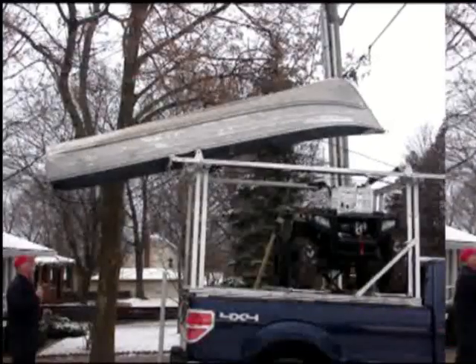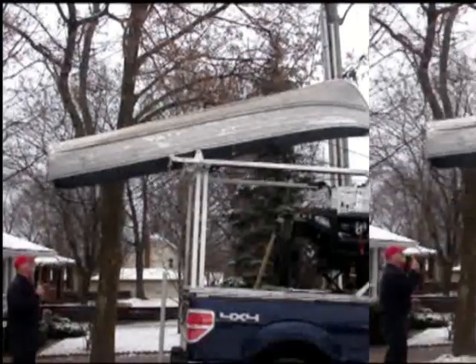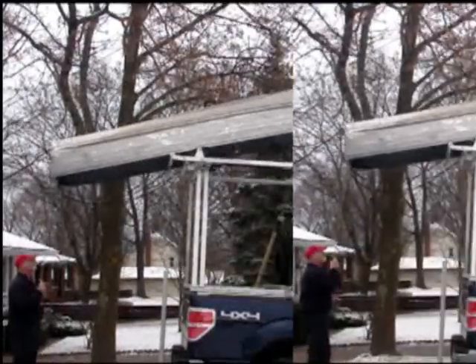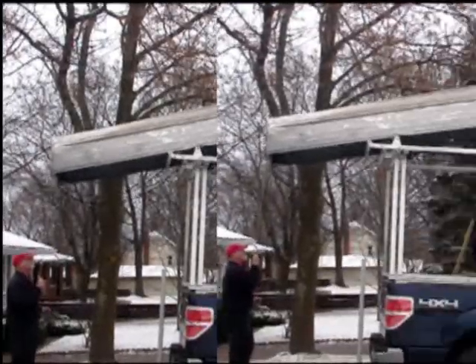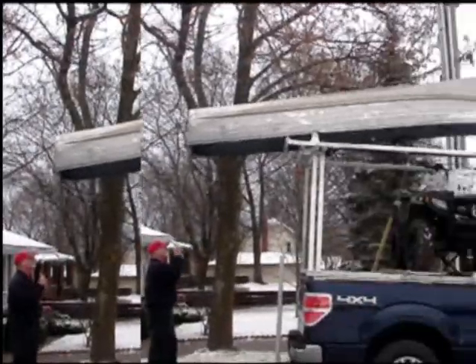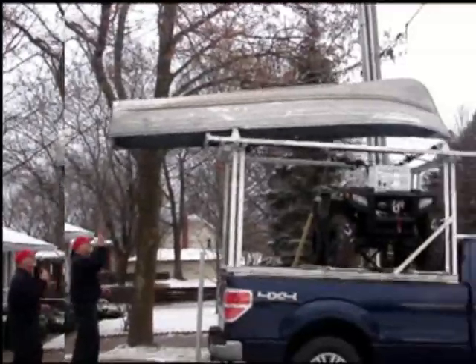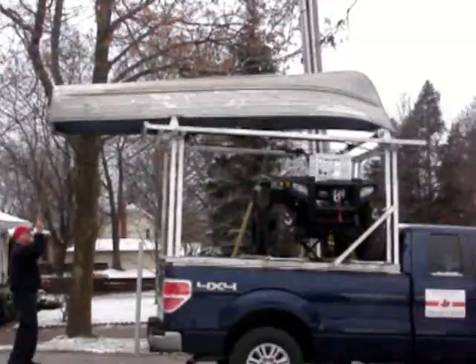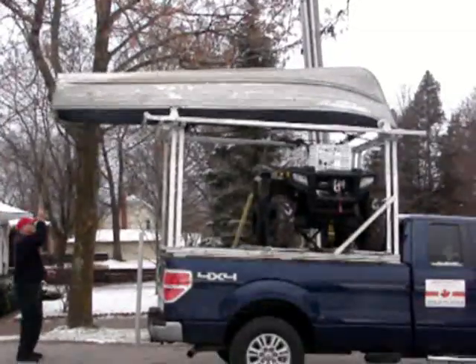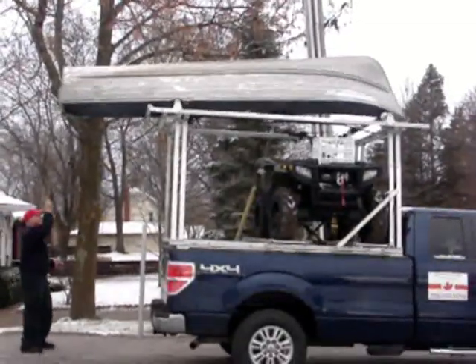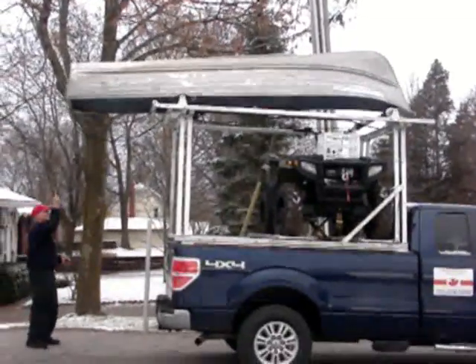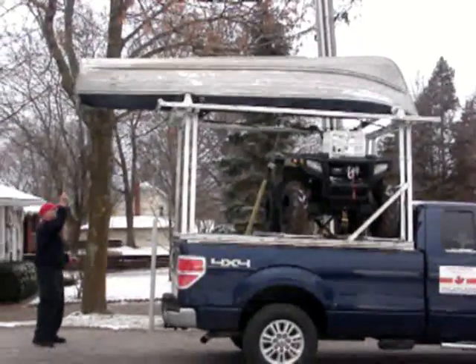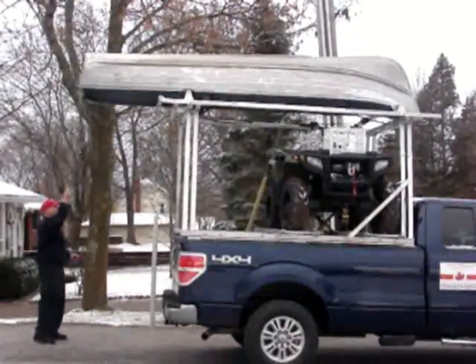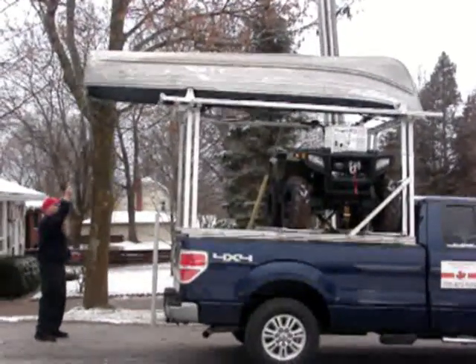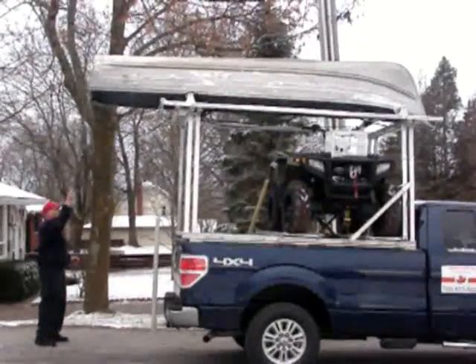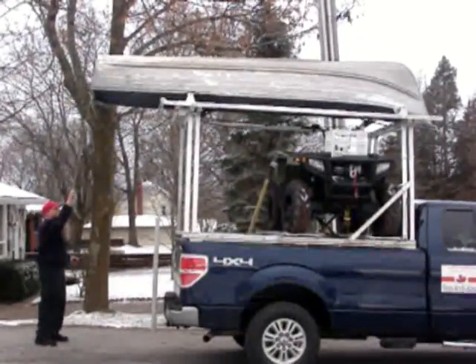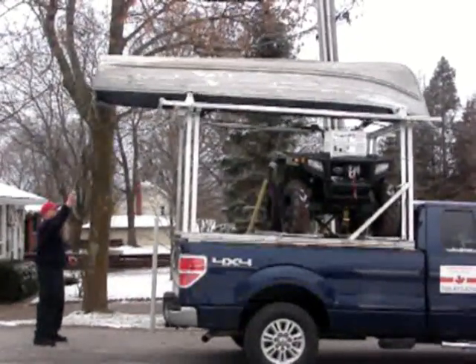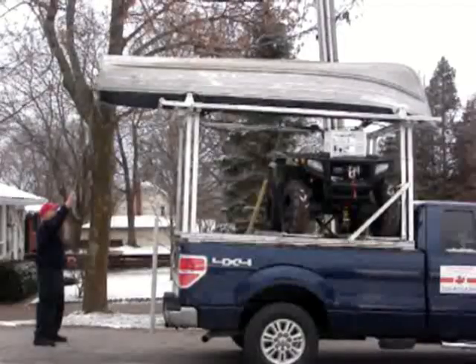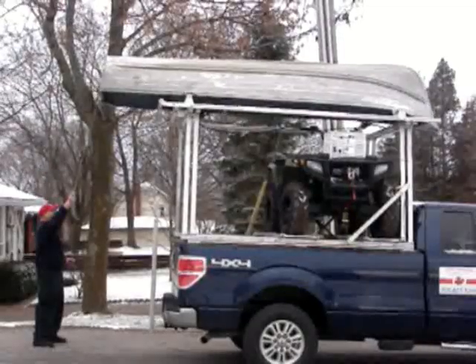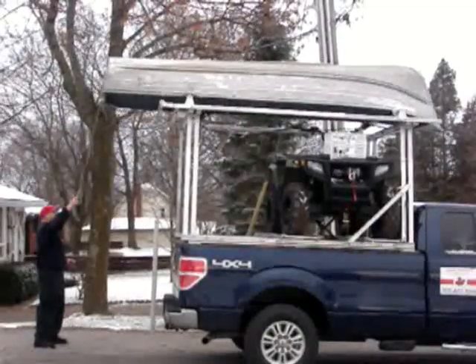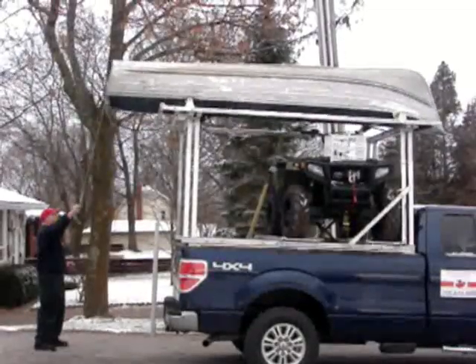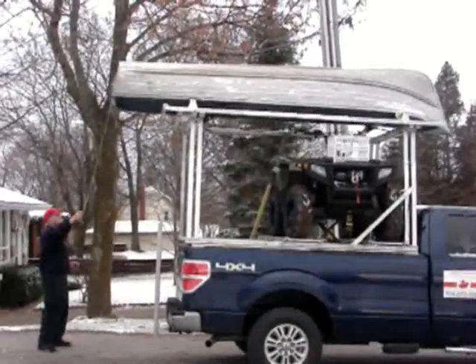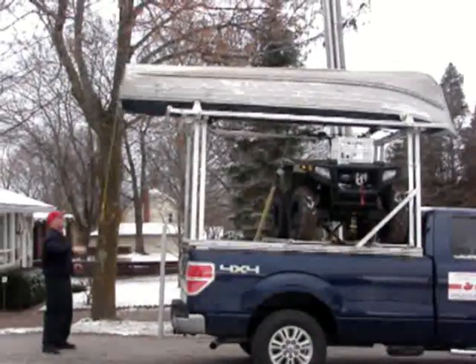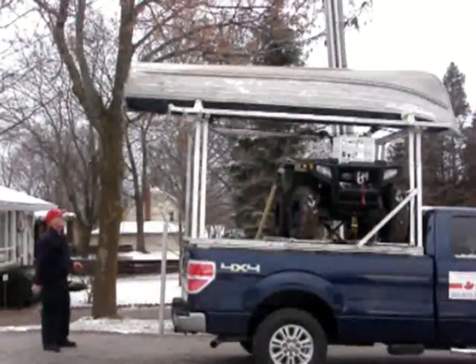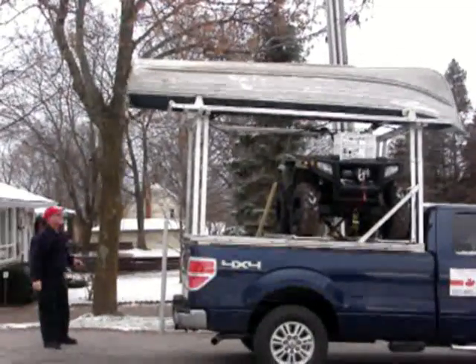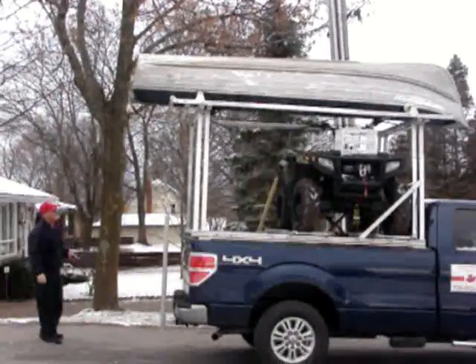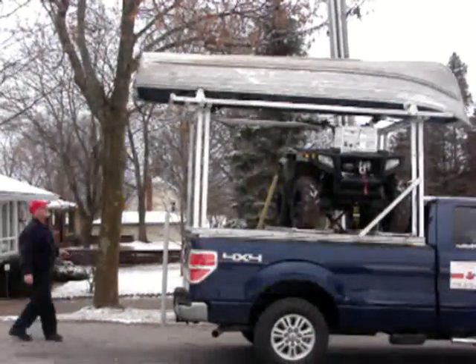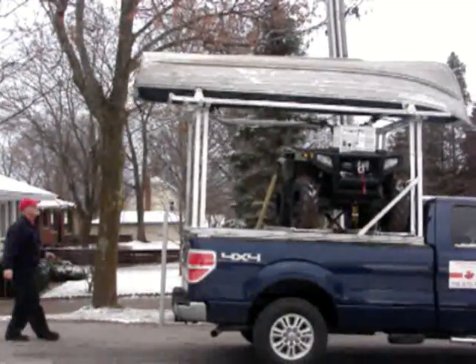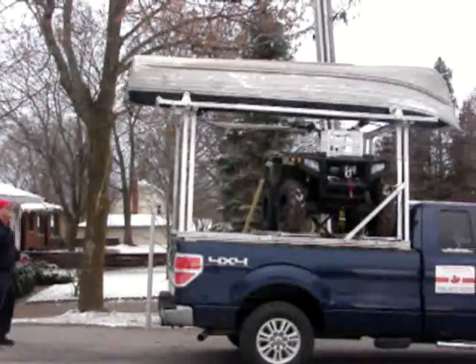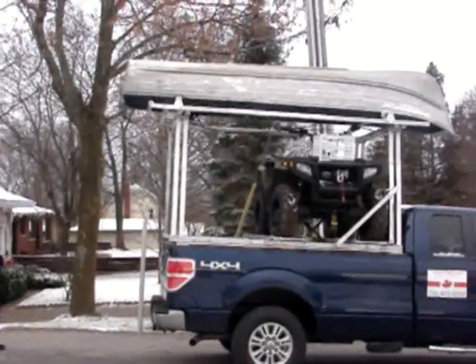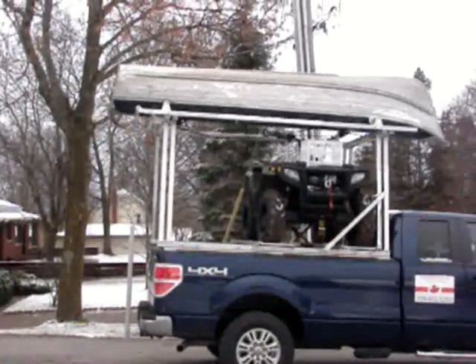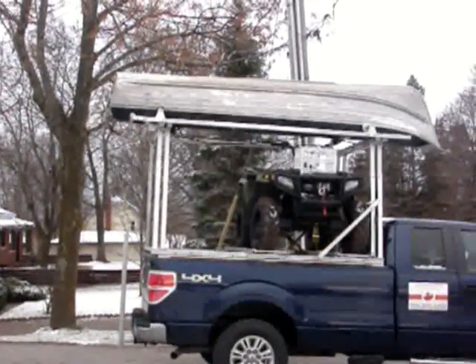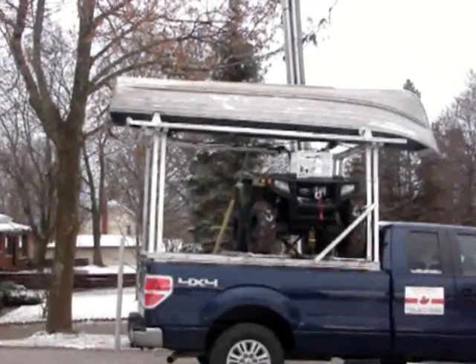In this example, the overhead clearance required is 11 and a half feet. The ATV can be loaded and unloaded safely while the boat racks and boat are in place.